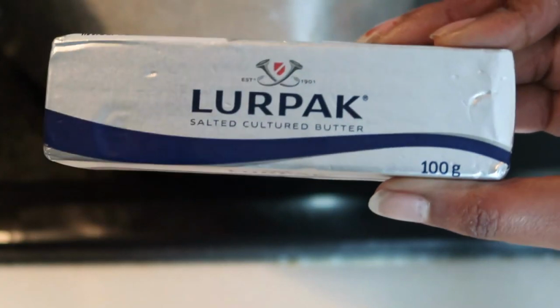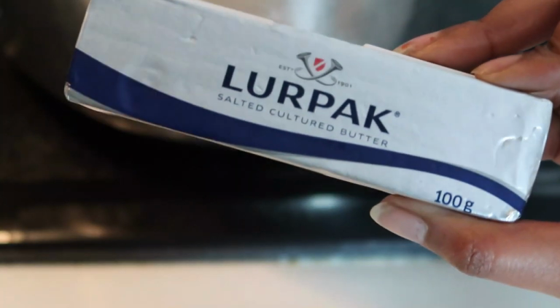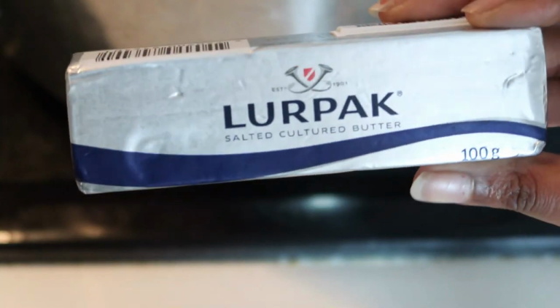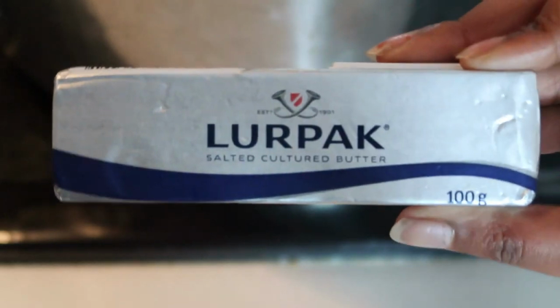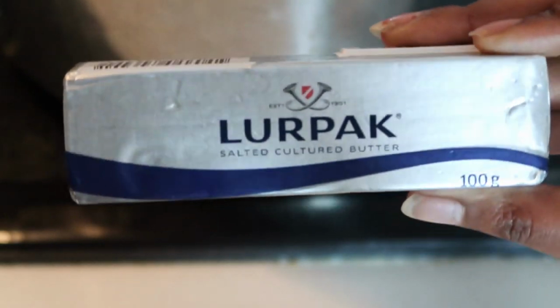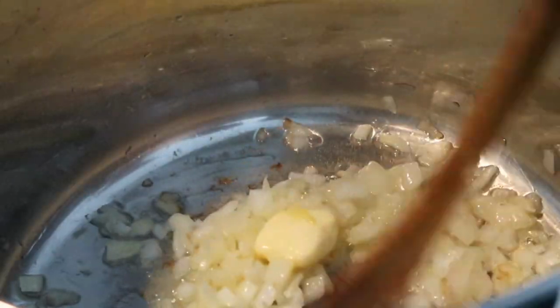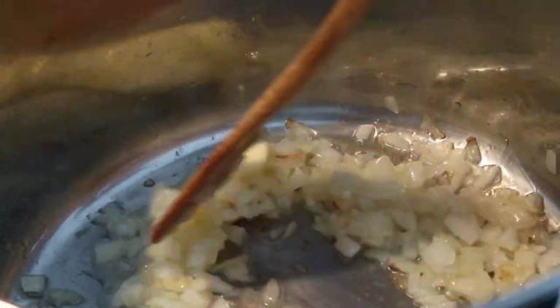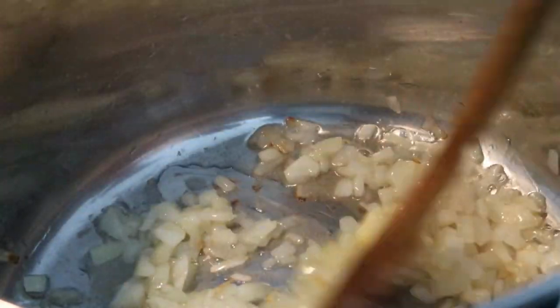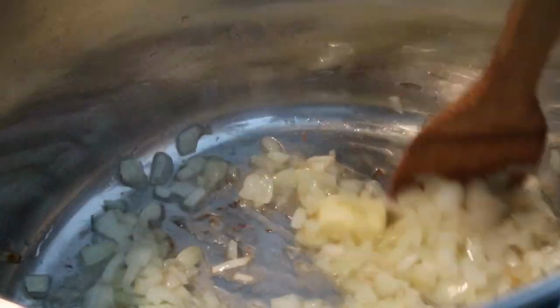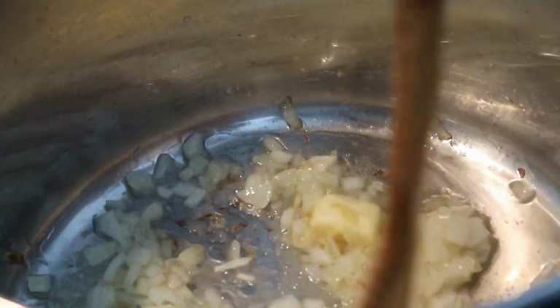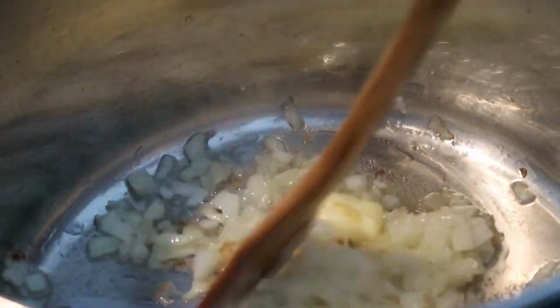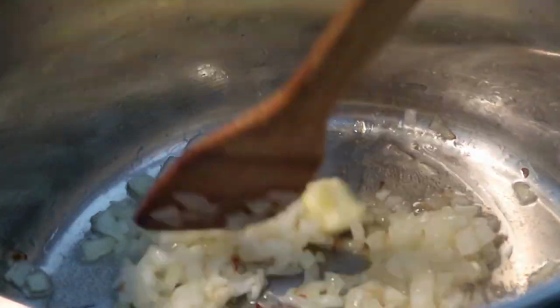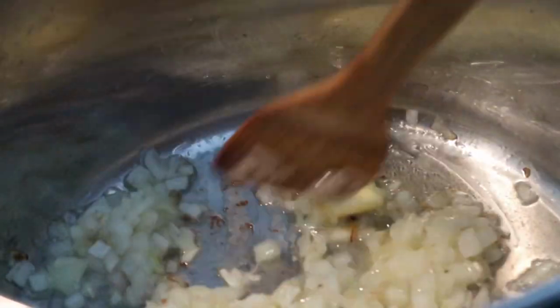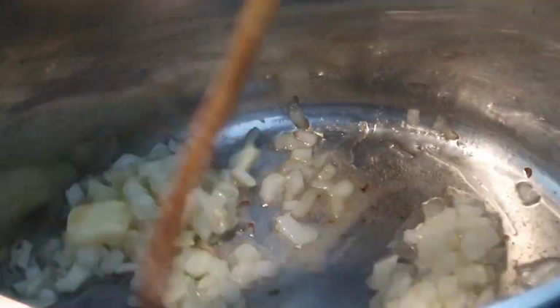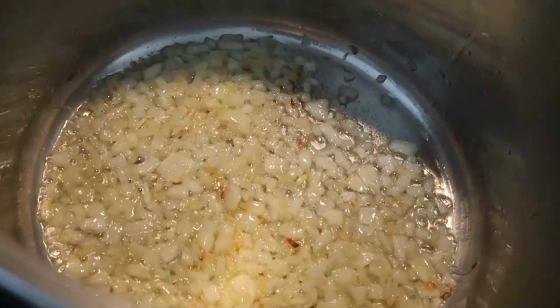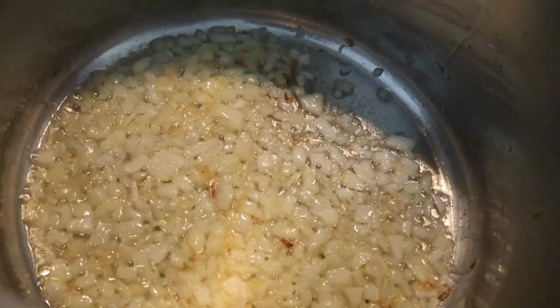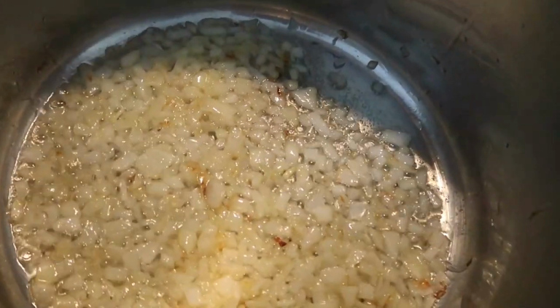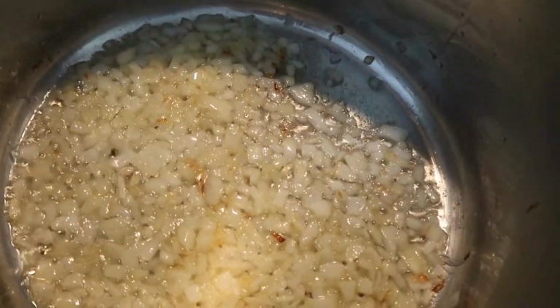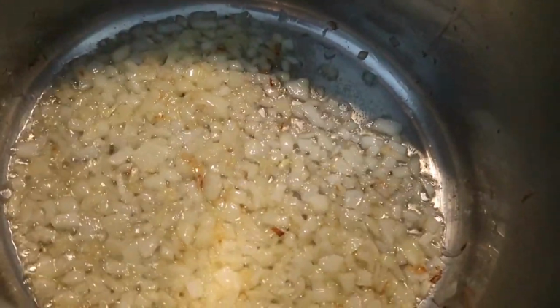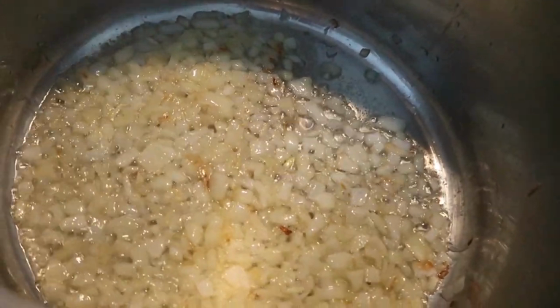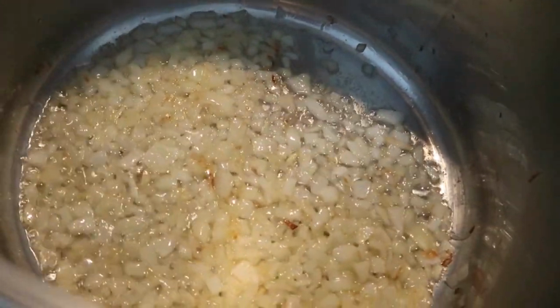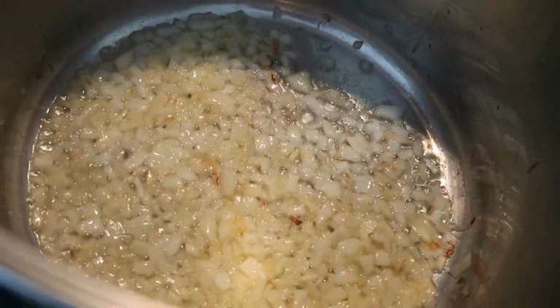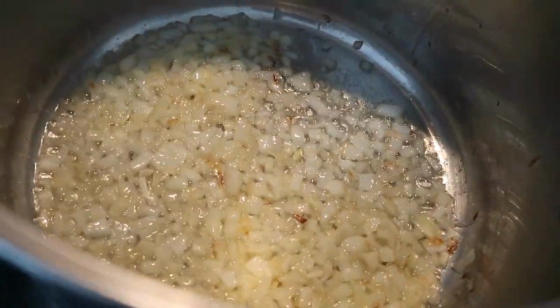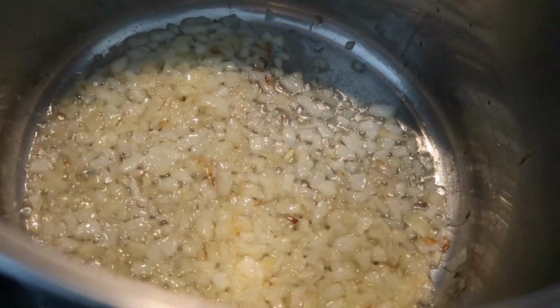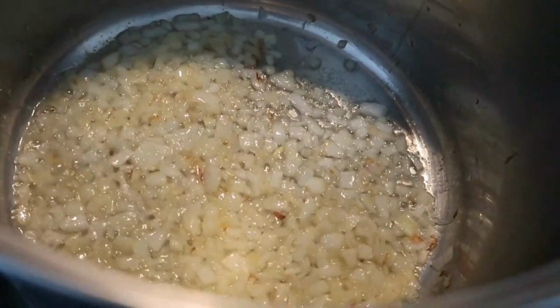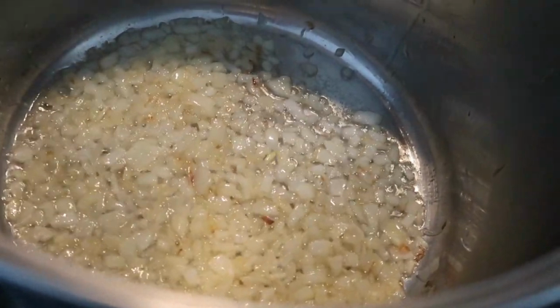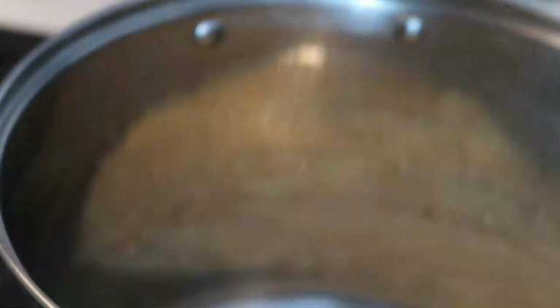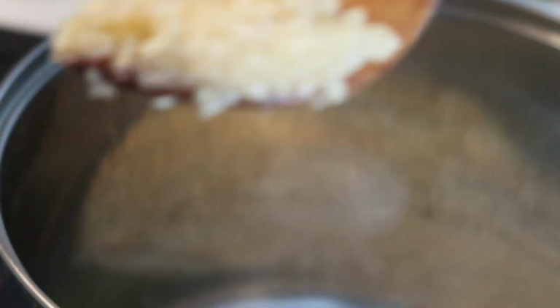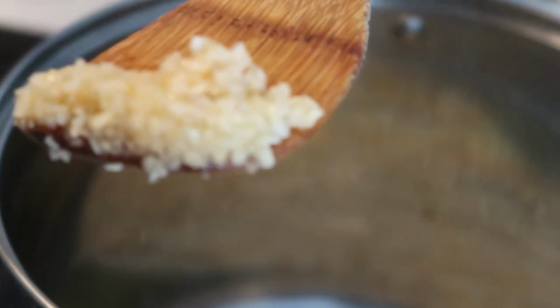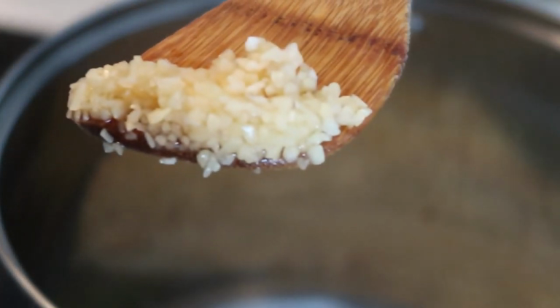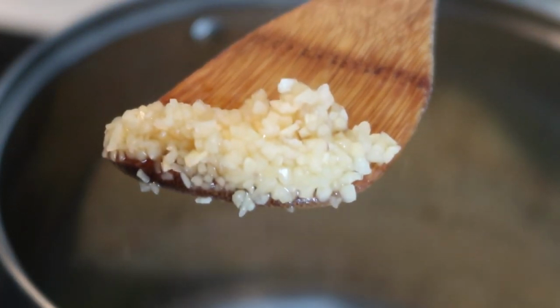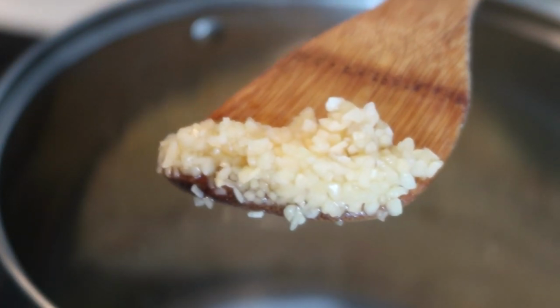We're going to add about 100 grams of butter. I have salted cultured butter here but you can use any type of butter you want. After about three minutes we're going to add some garlic.